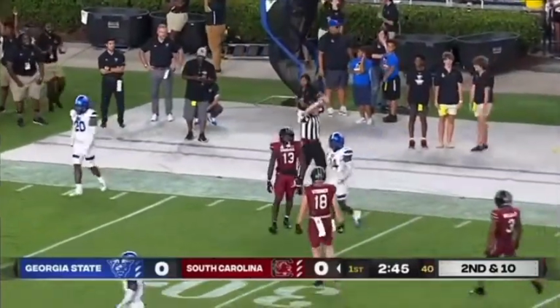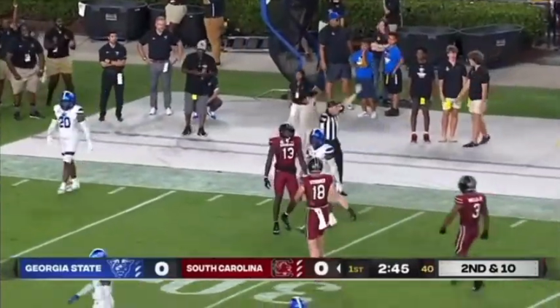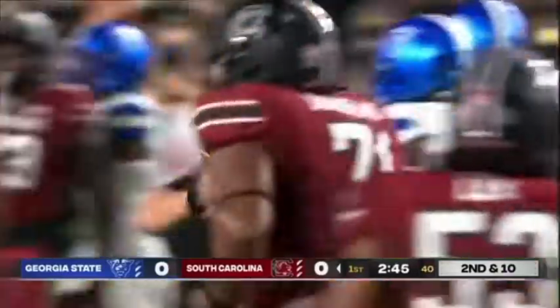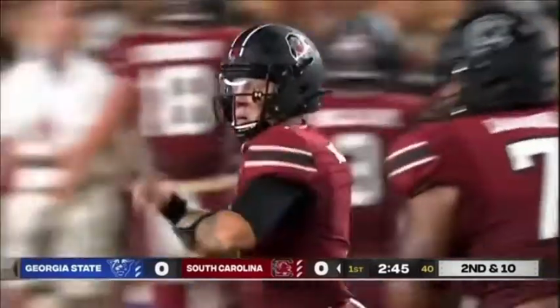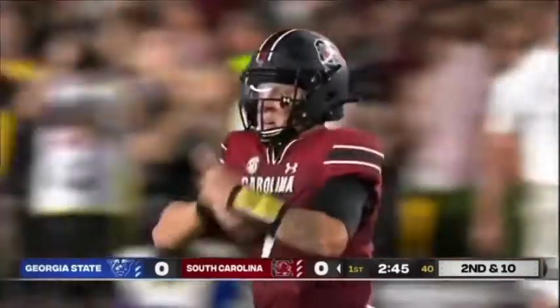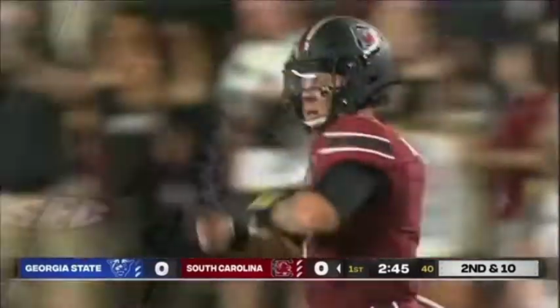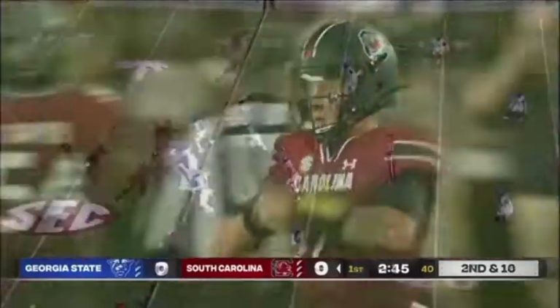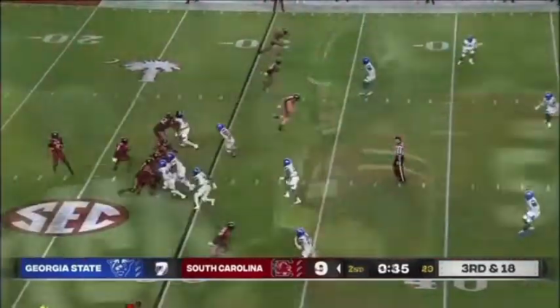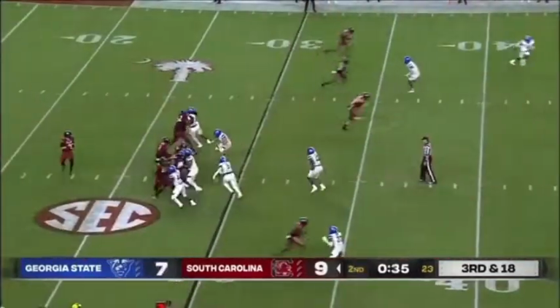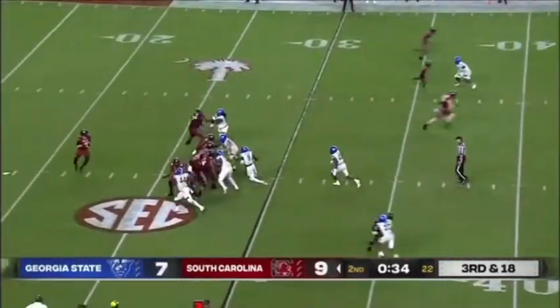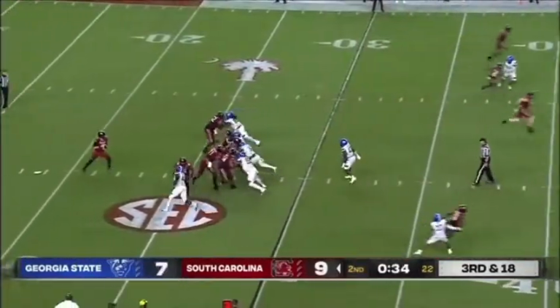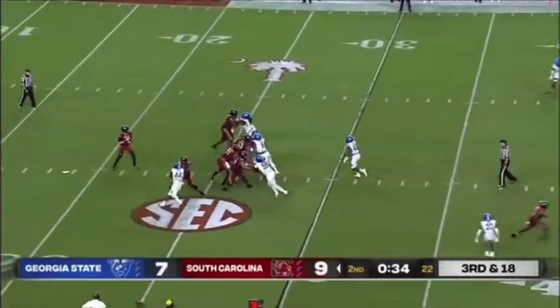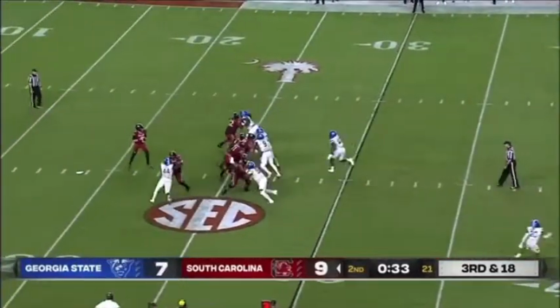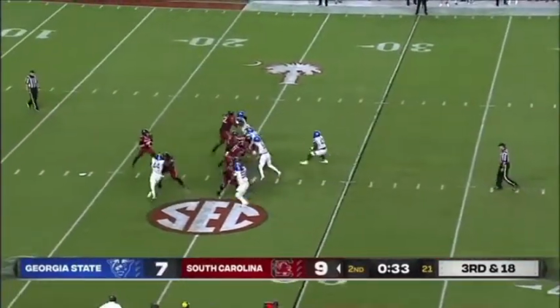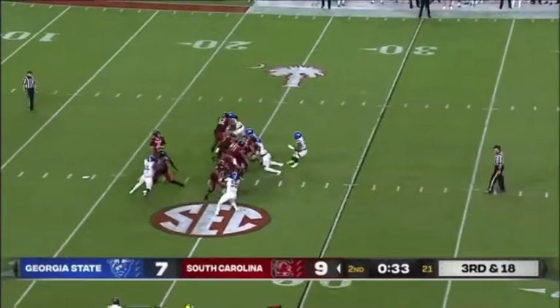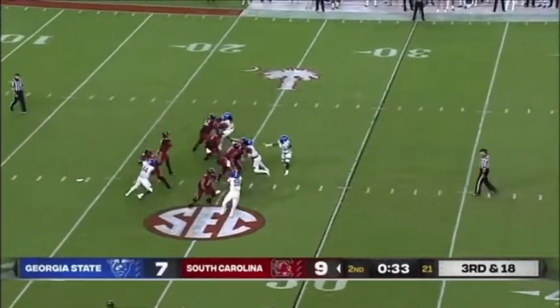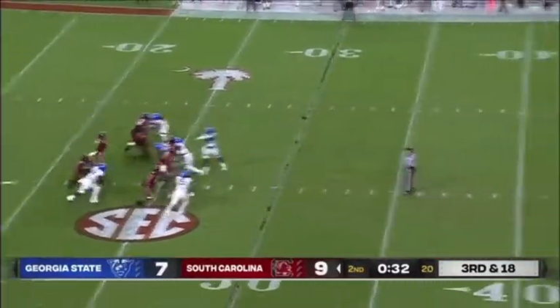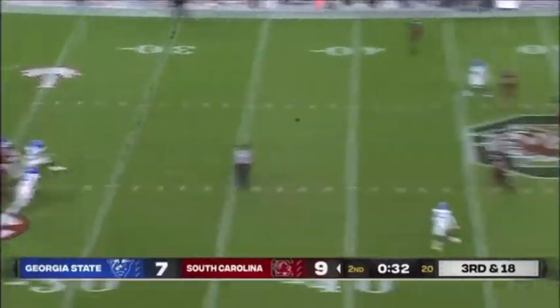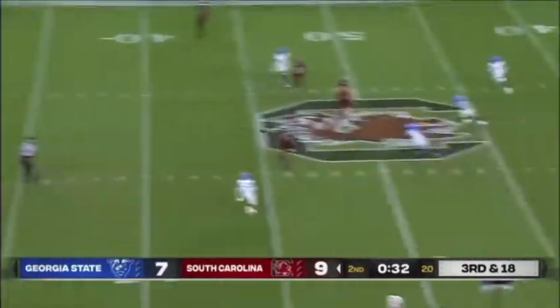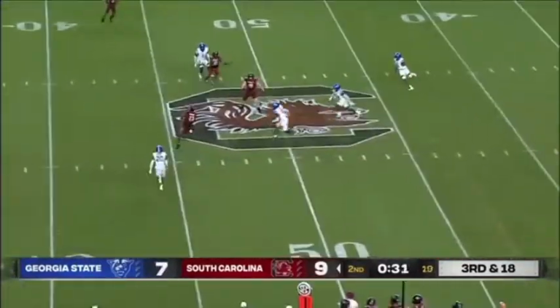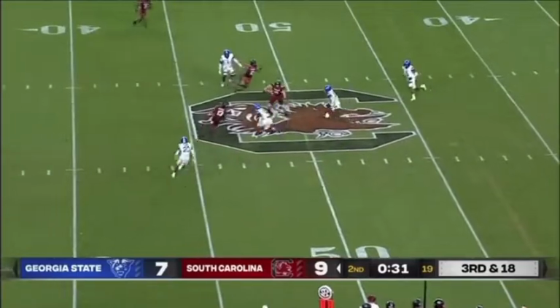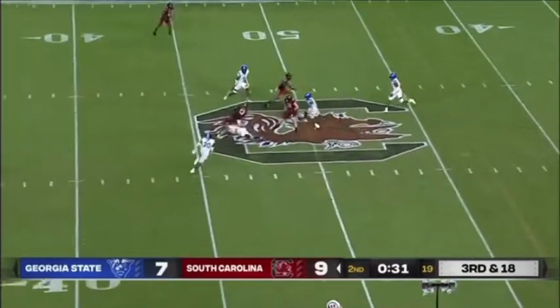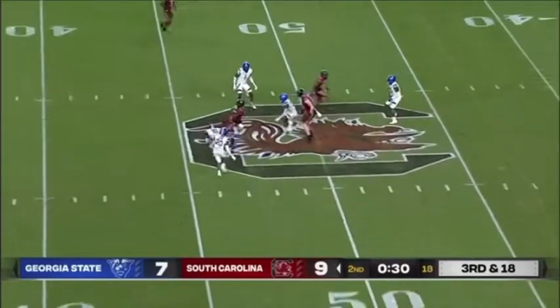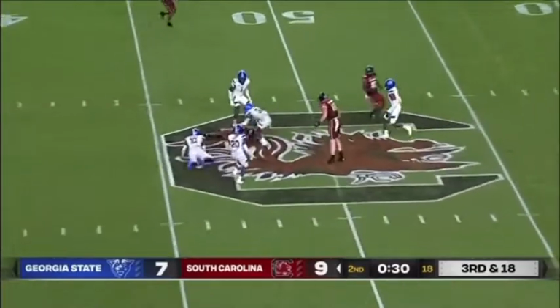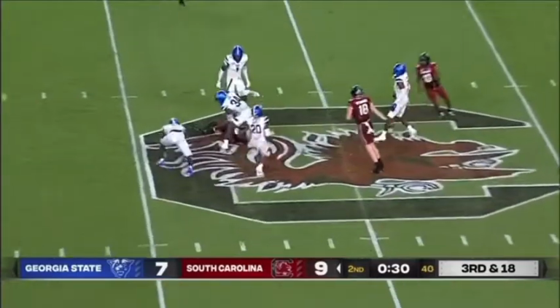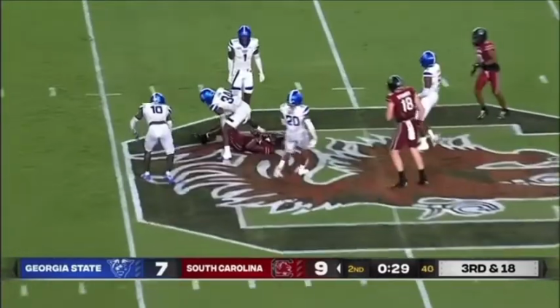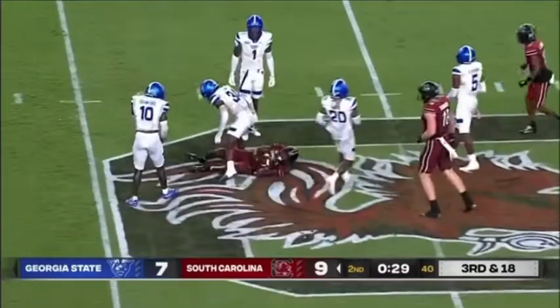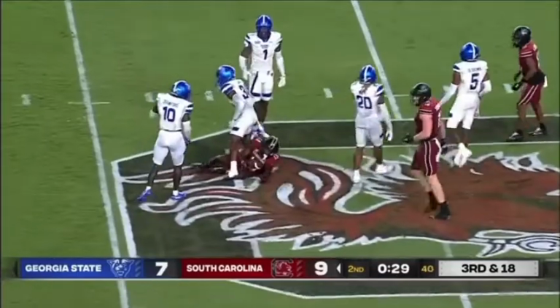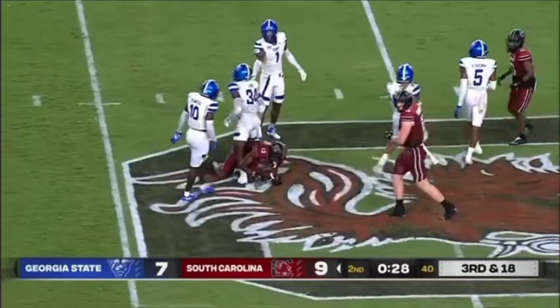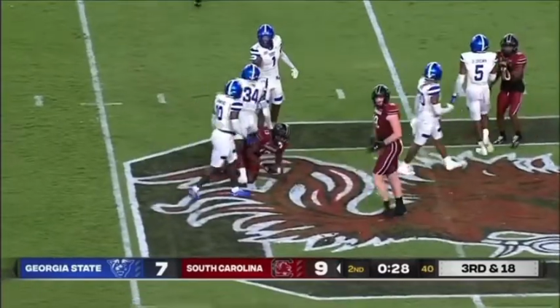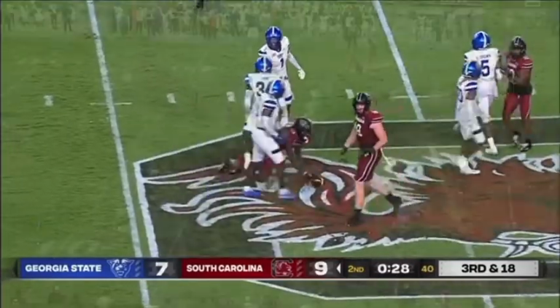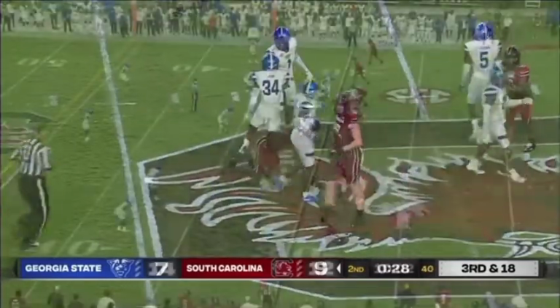Are you kidding me? At 35 seconds, here comes pressure again. Rattler holds on, crossing route — got it, caught at the 45-yard line.